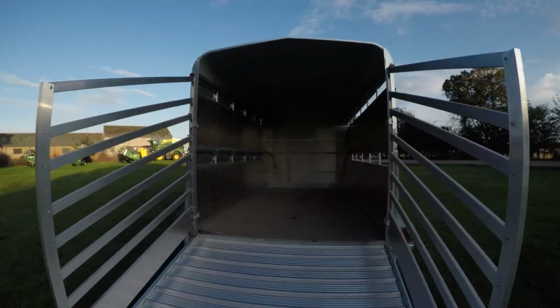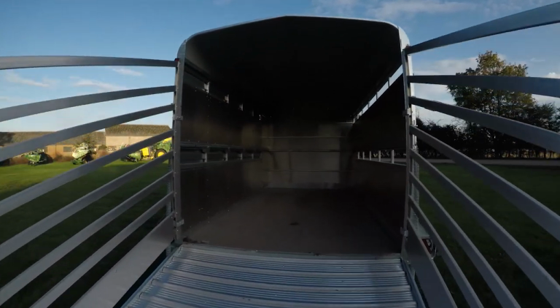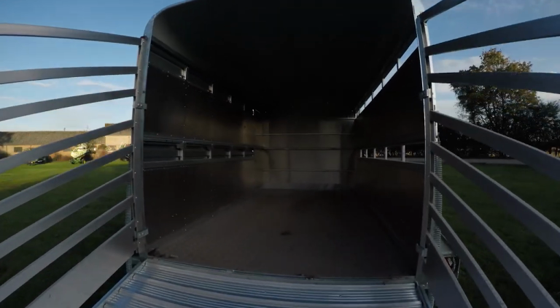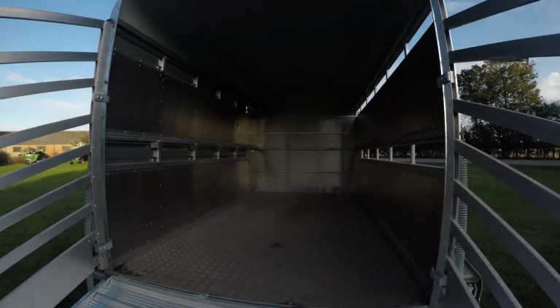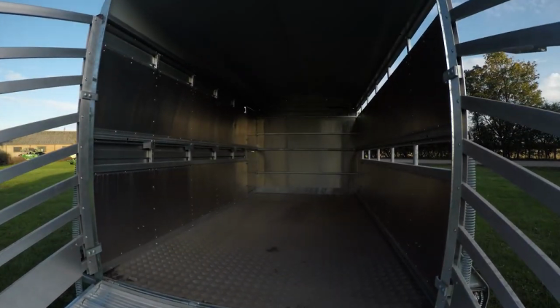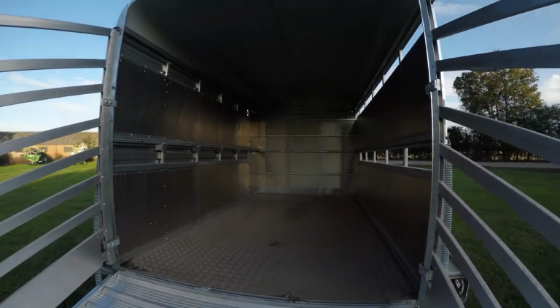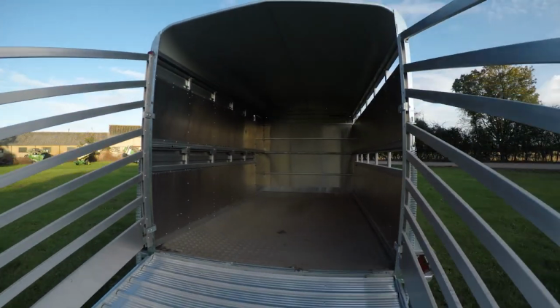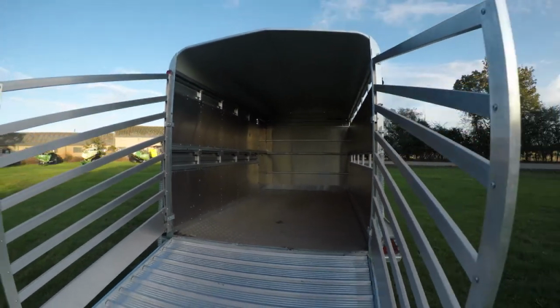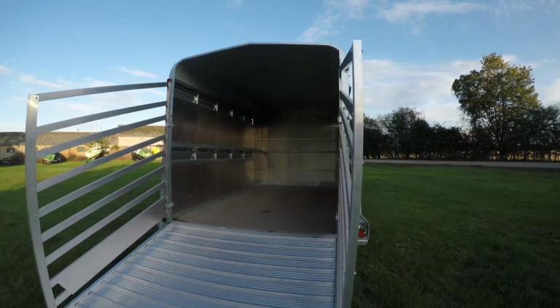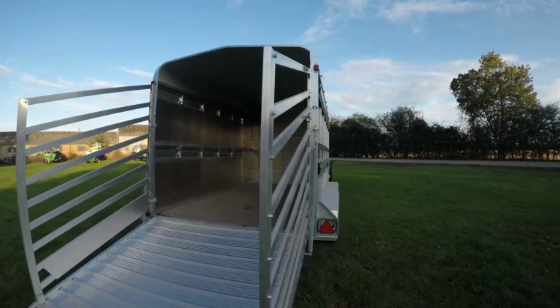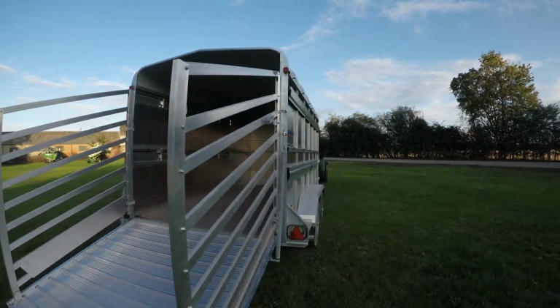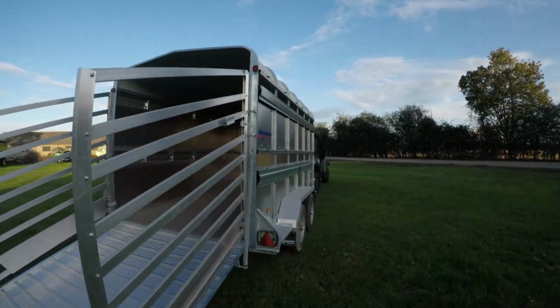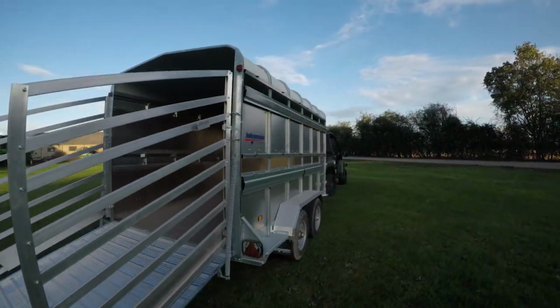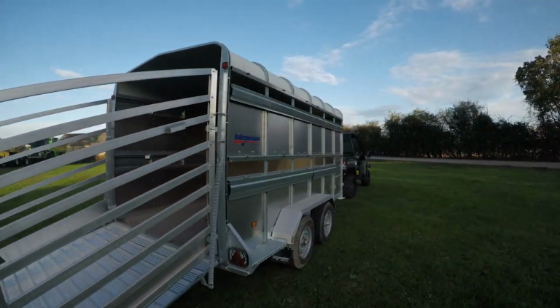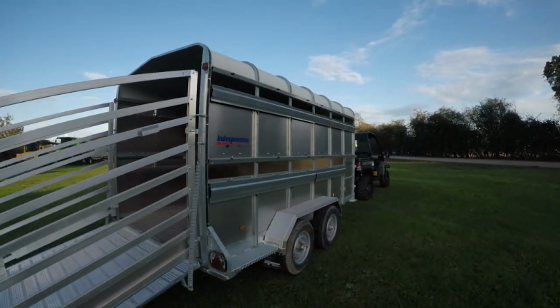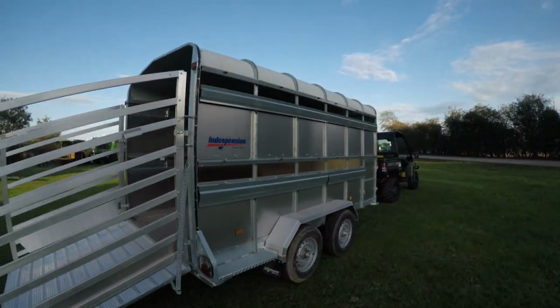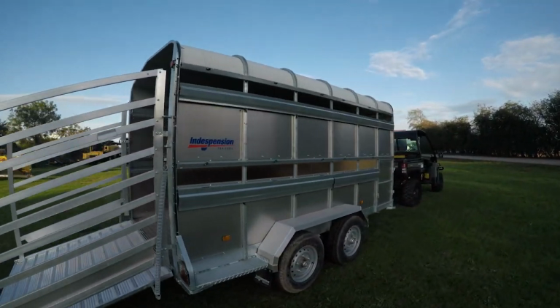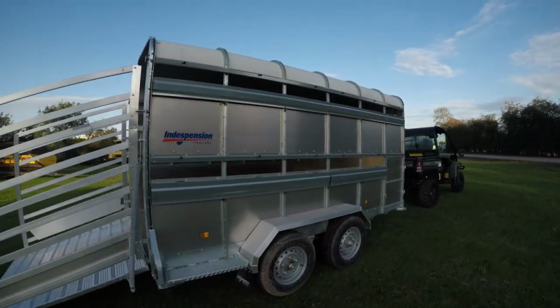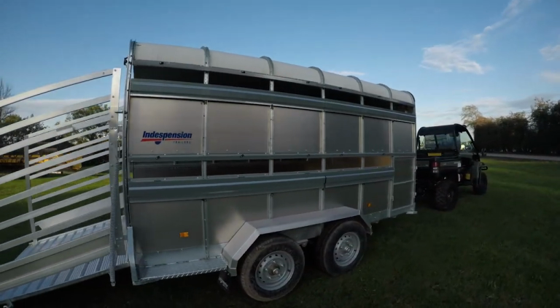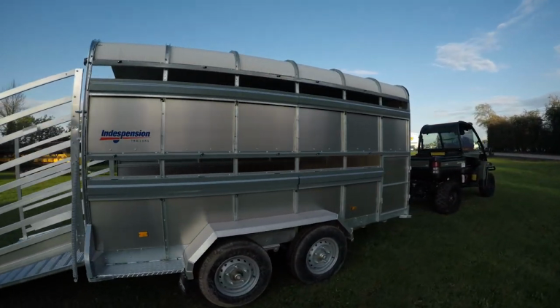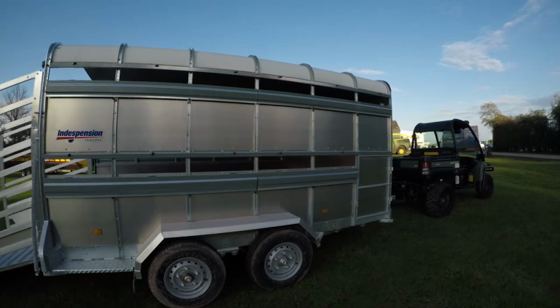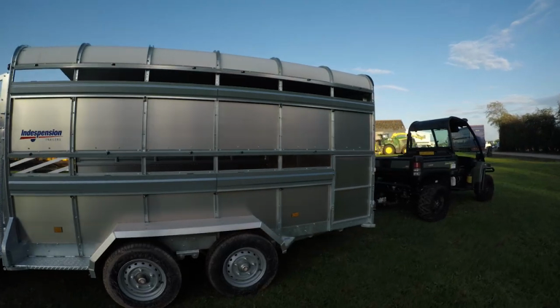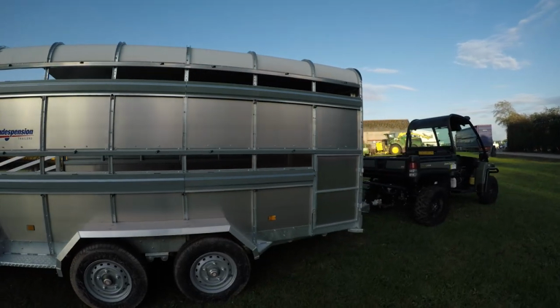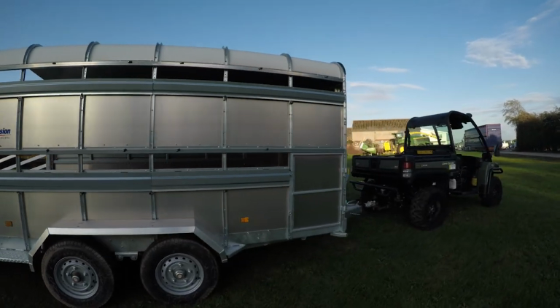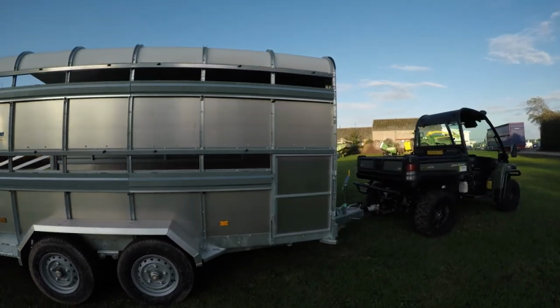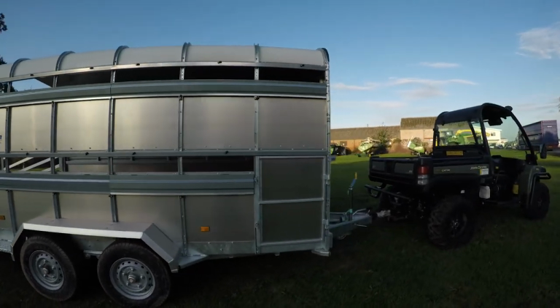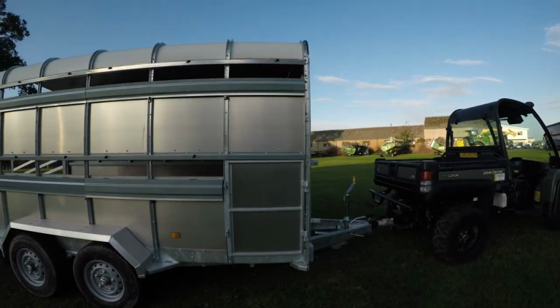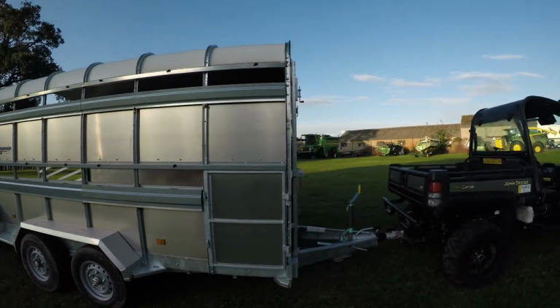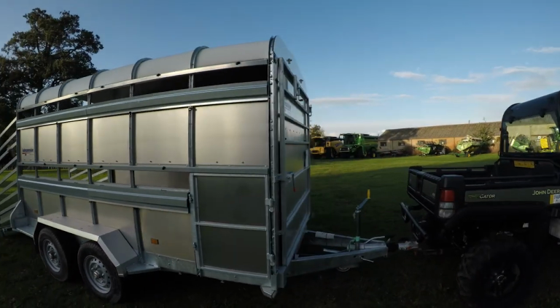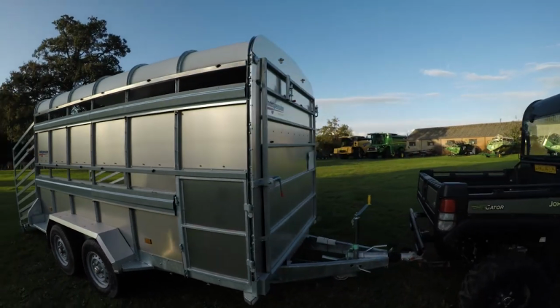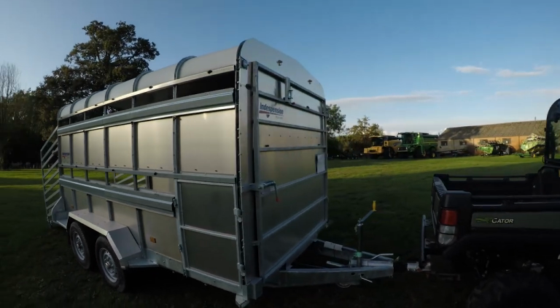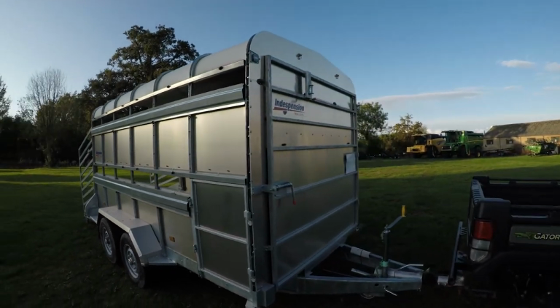Inside, it comes with LED lights. Has ventilation flaps on both sides. And you have a little half door on the front on this side. There is your partitioning board there on the front.